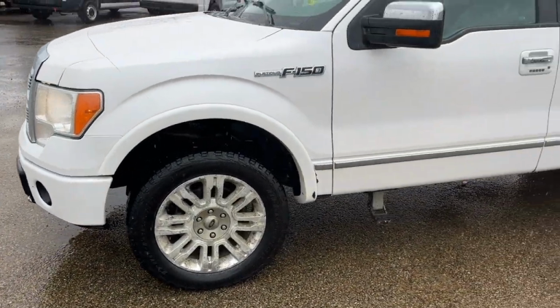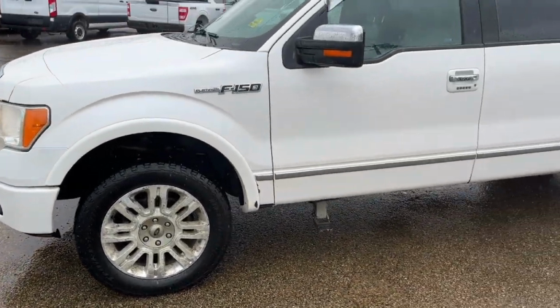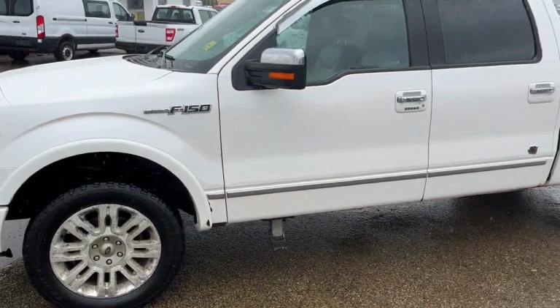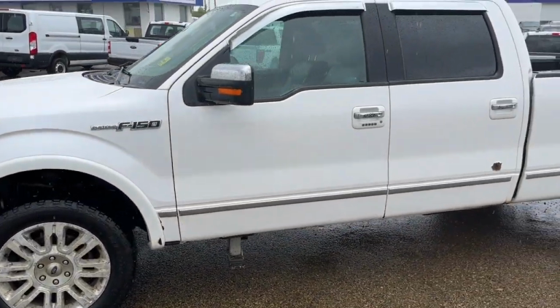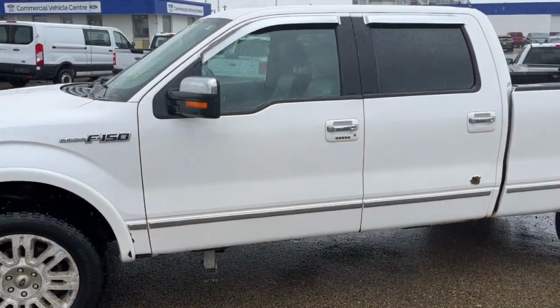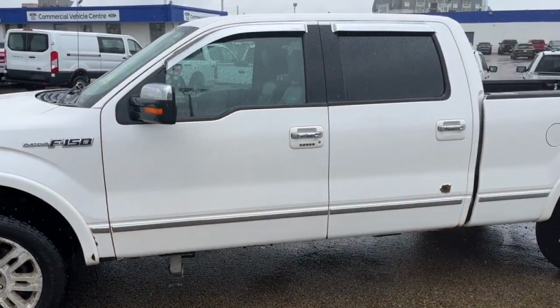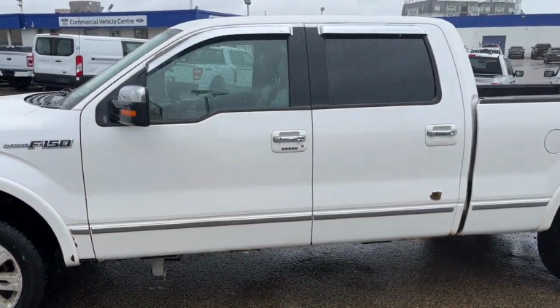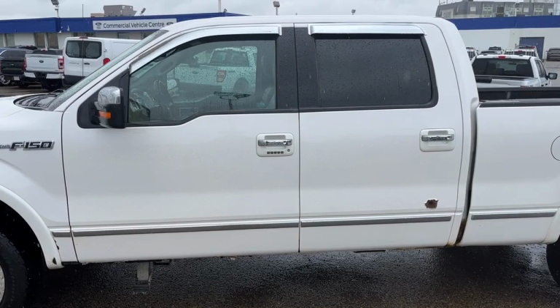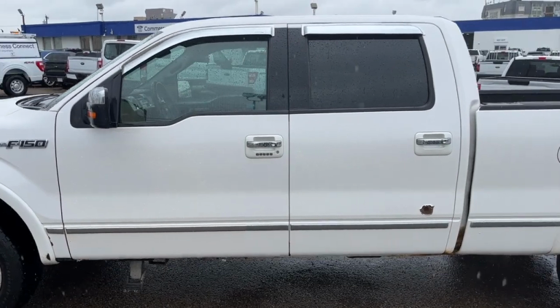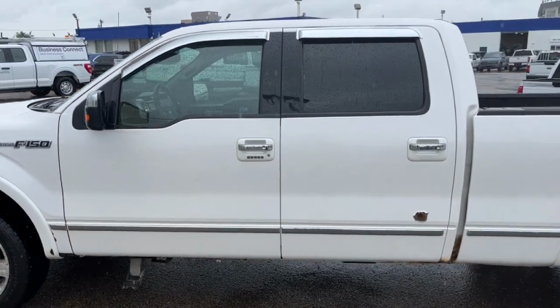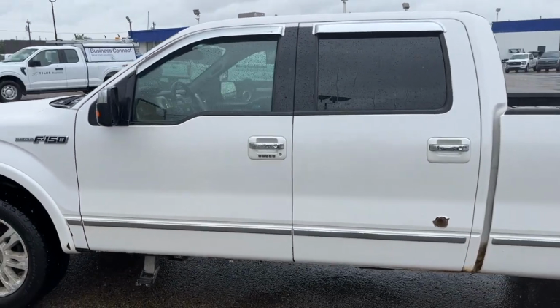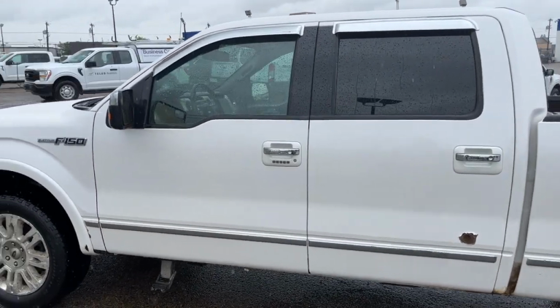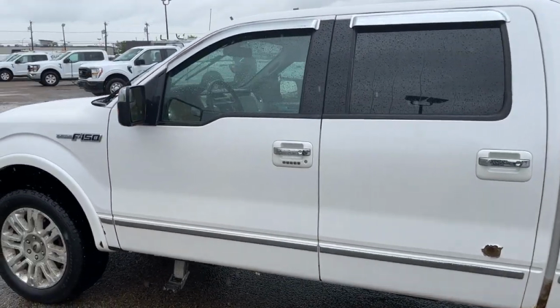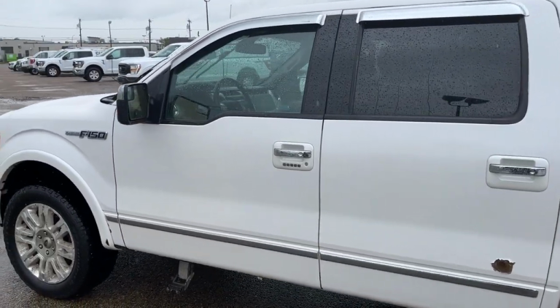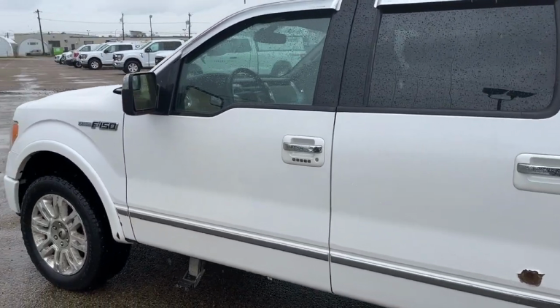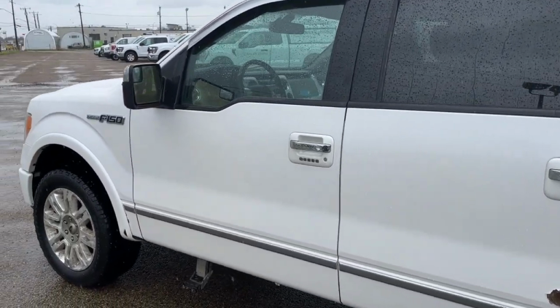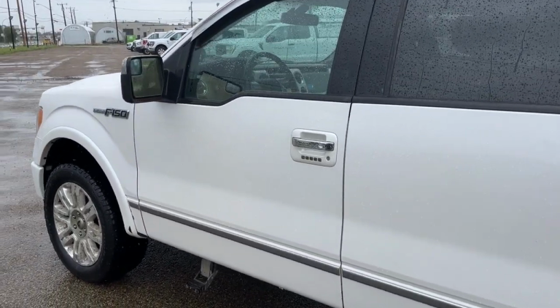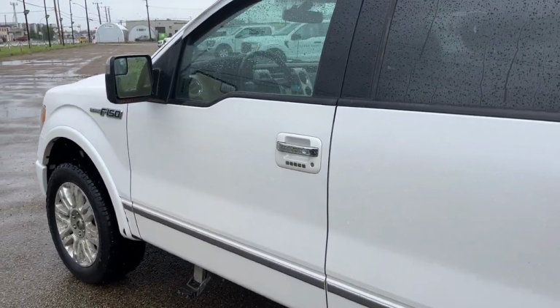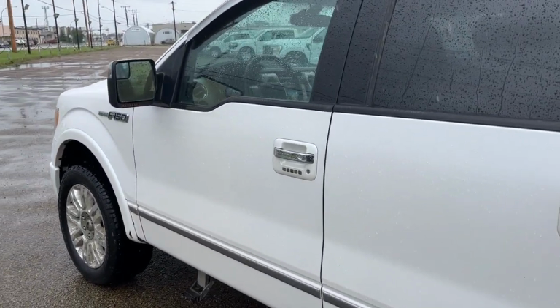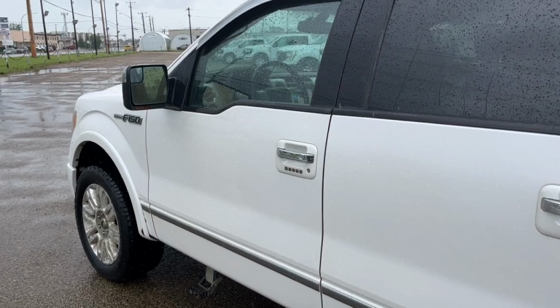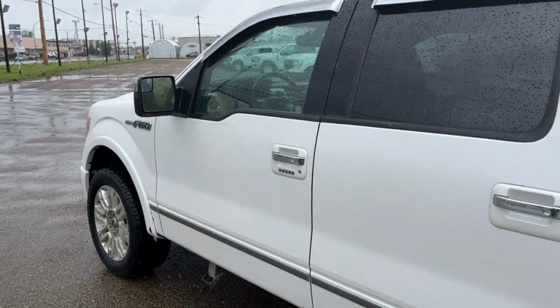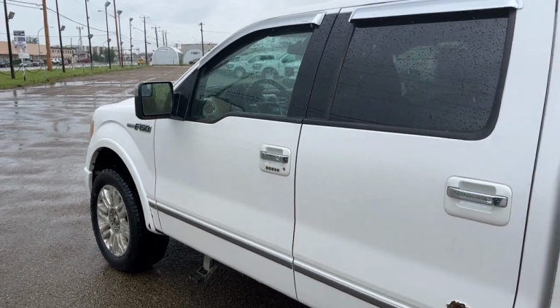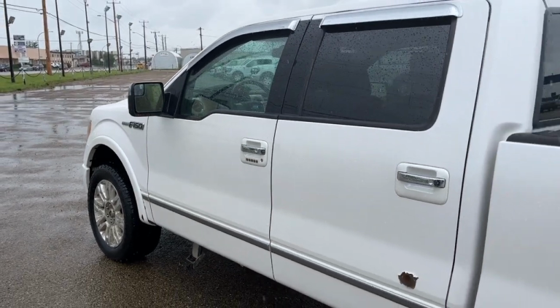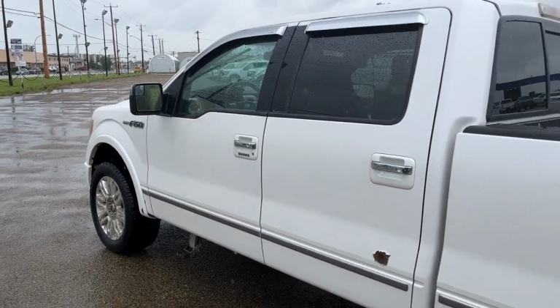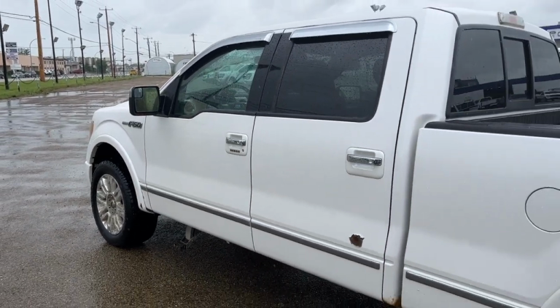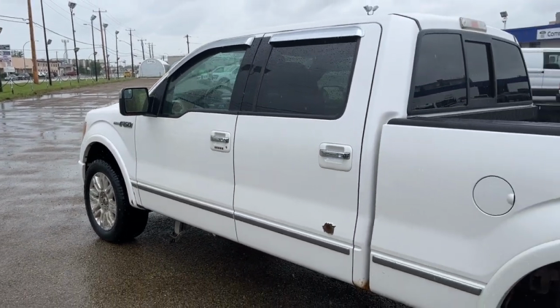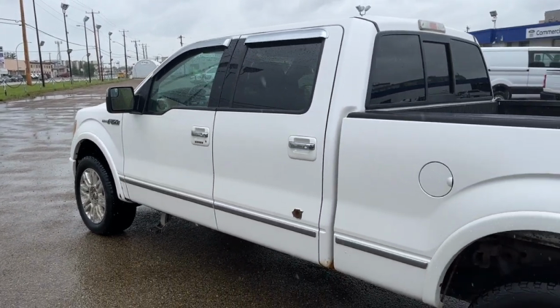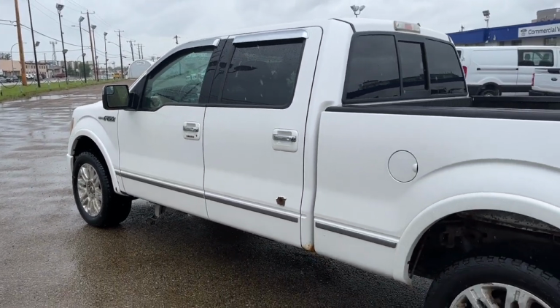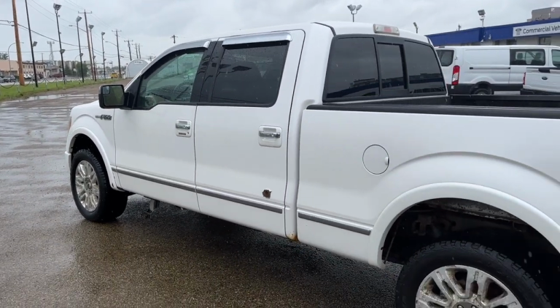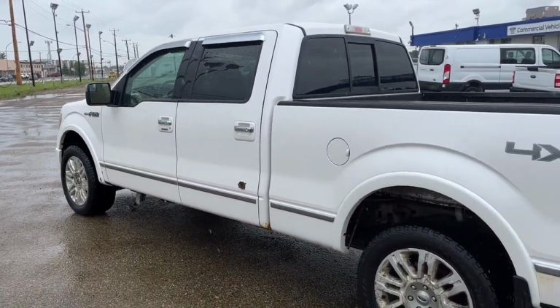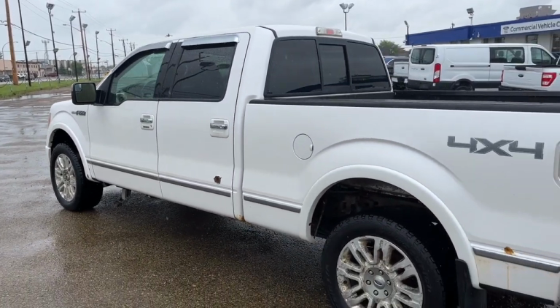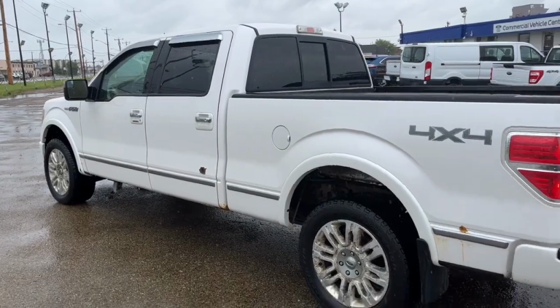Coming around to the side, we have some 20-inch alloy wheels. This truck seats five passengers — two in the front and three in the back. It does come equipped with remote keyless entry with a keypad and also a remote start system. This truck comes in the White Platinum Metallic Tri-Coat.